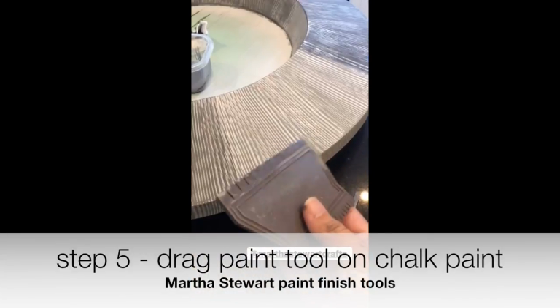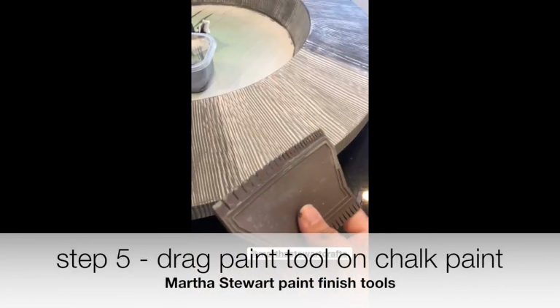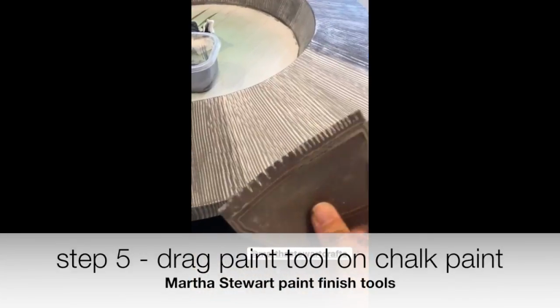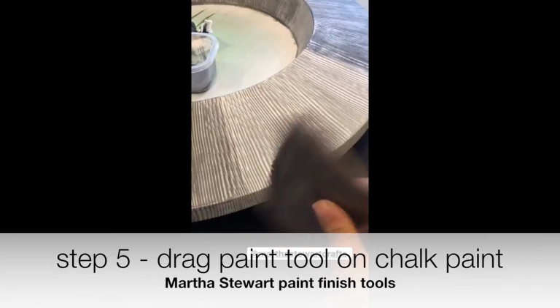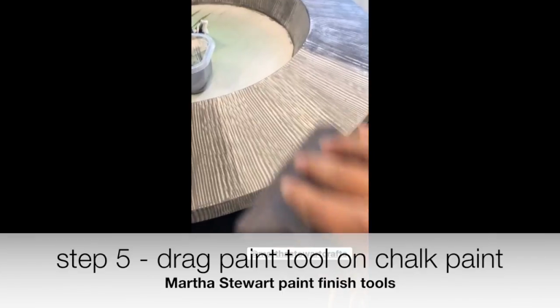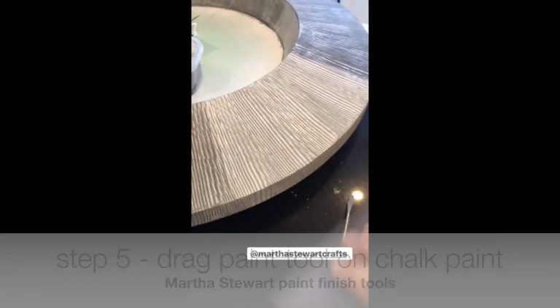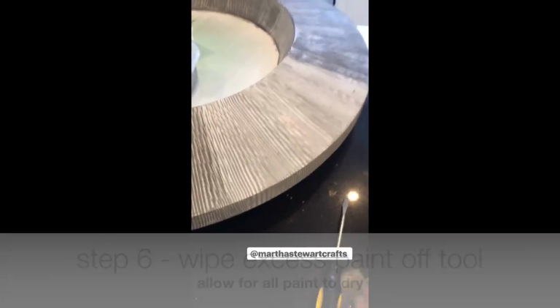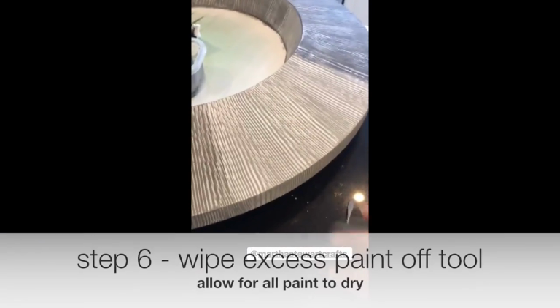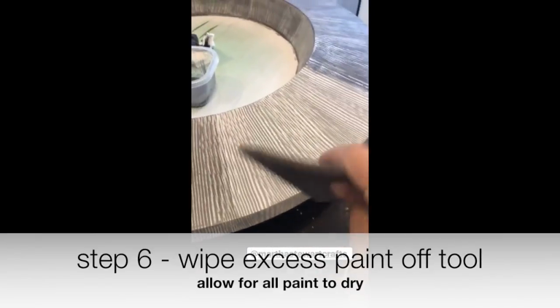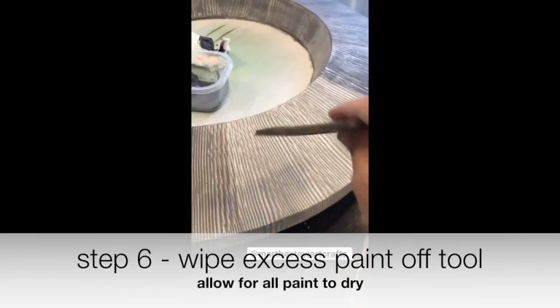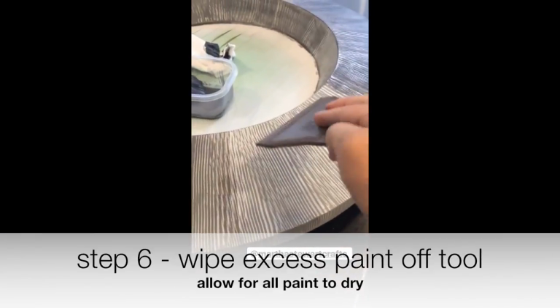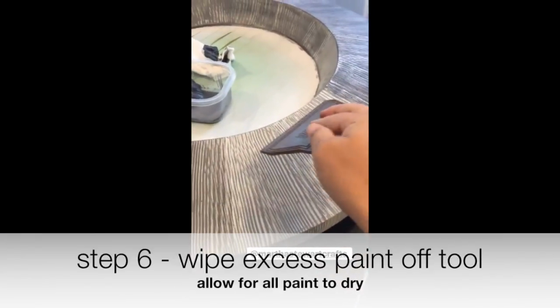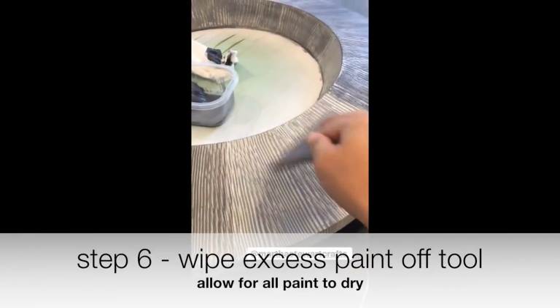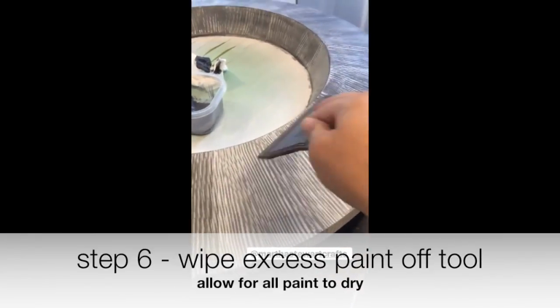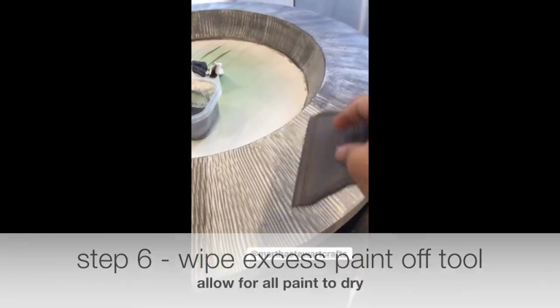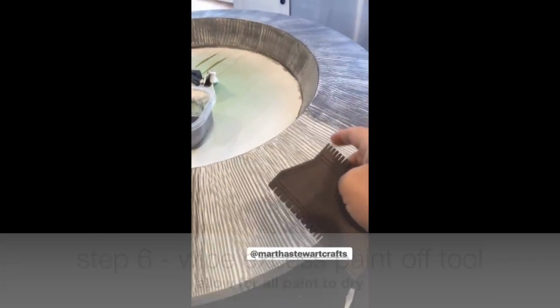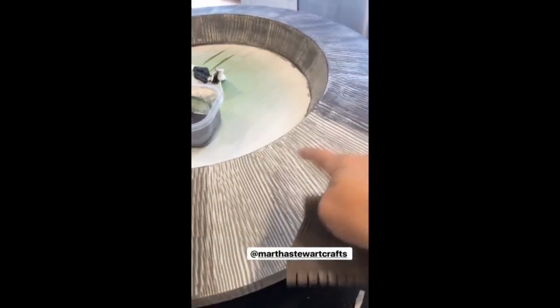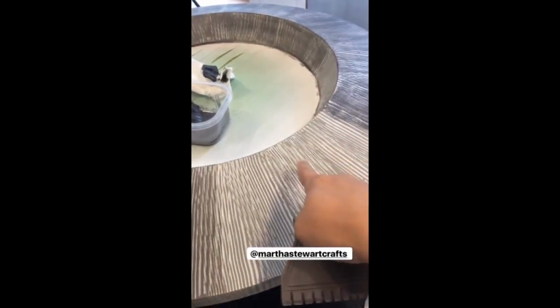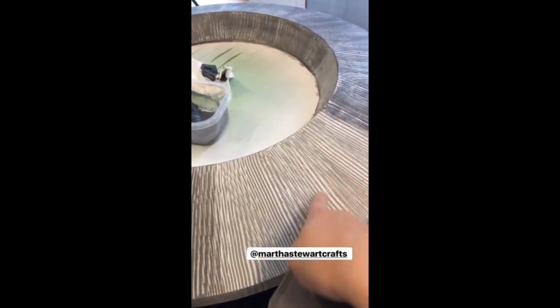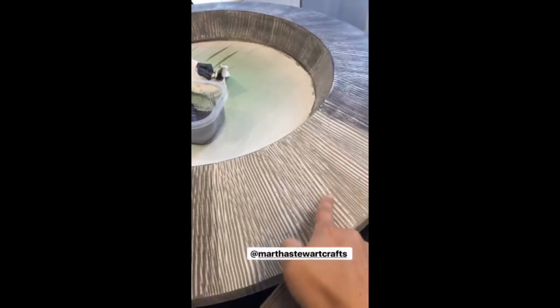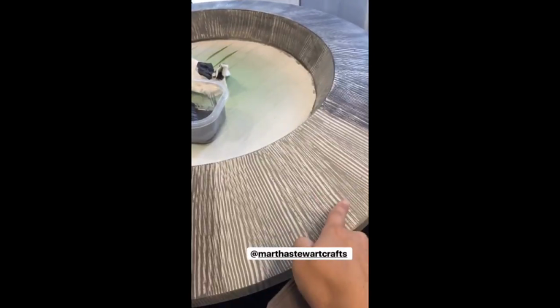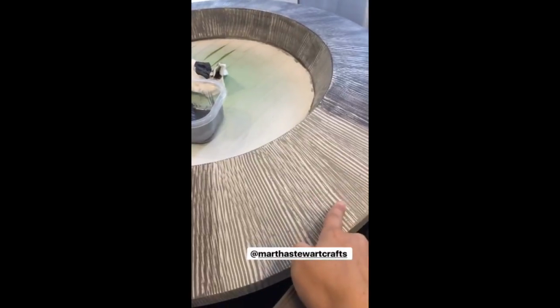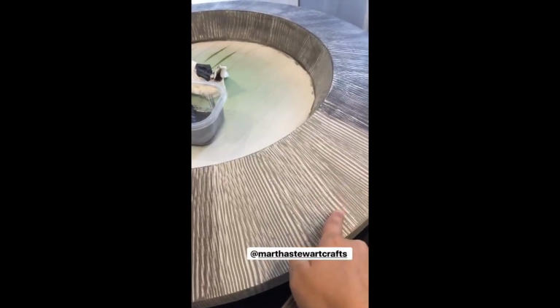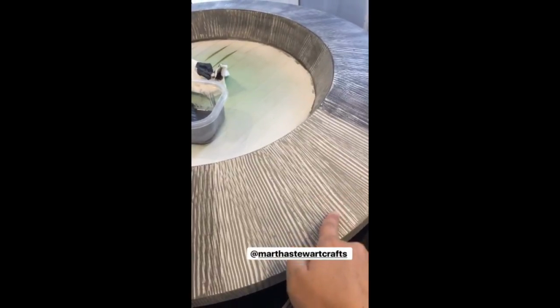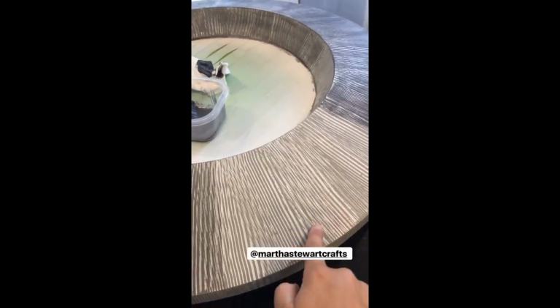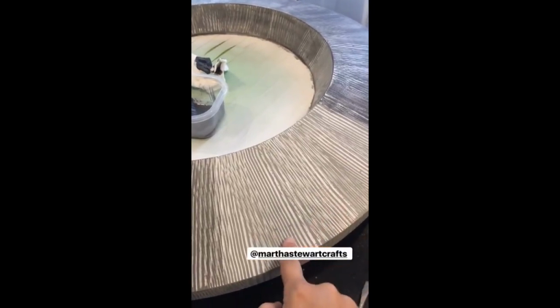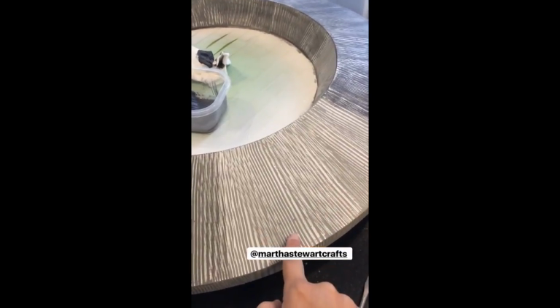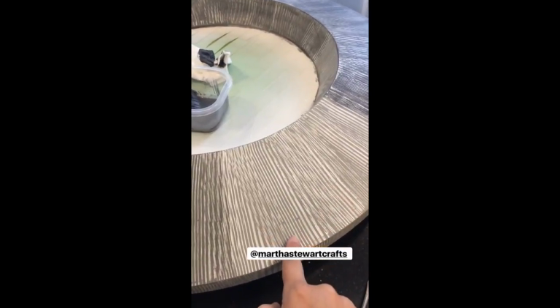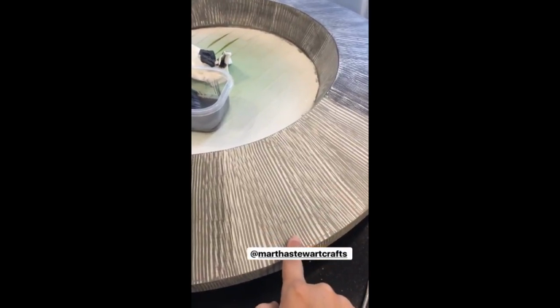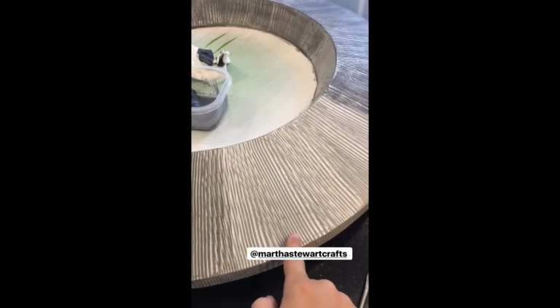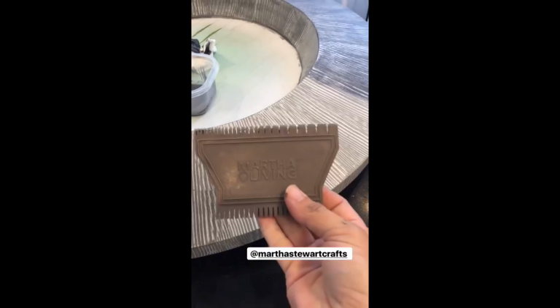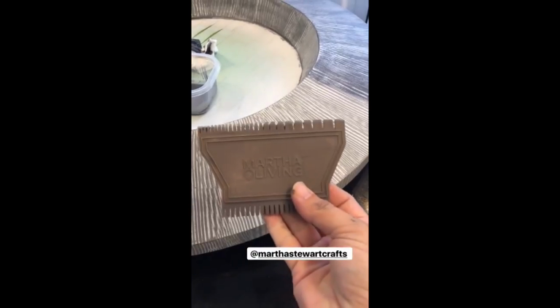Excess paint would be on the back, and I just wiped it on a paper towel. But that's how I got these lines that are sometimes wider and sometimes a little bit tighter. This is the tool.